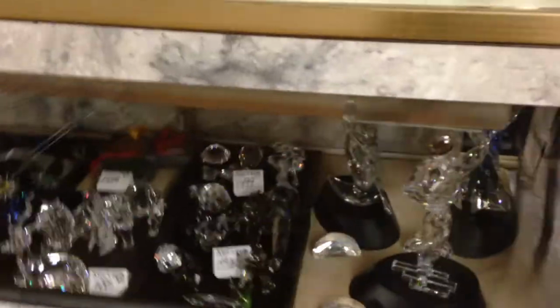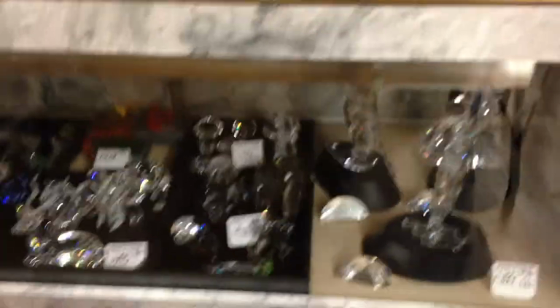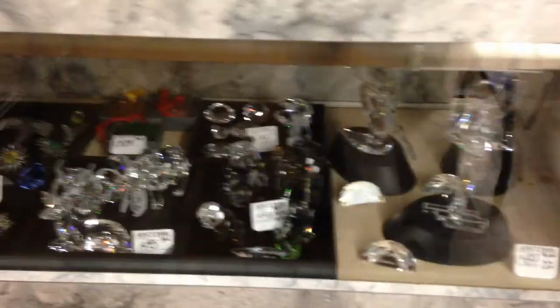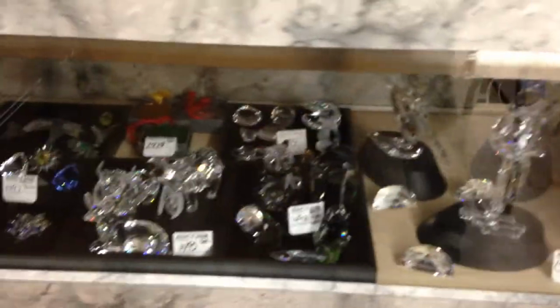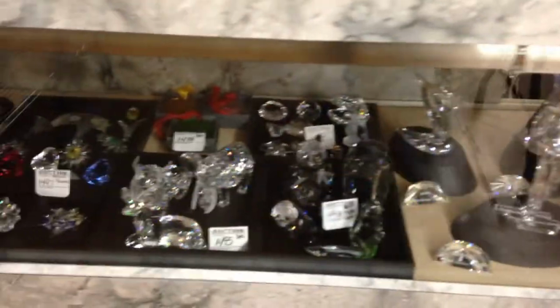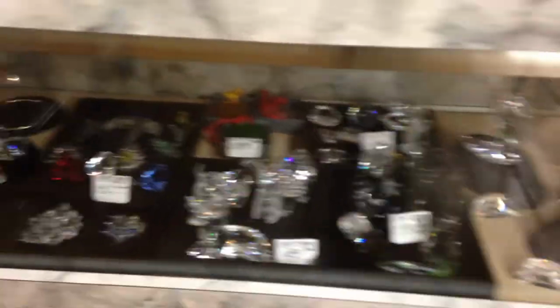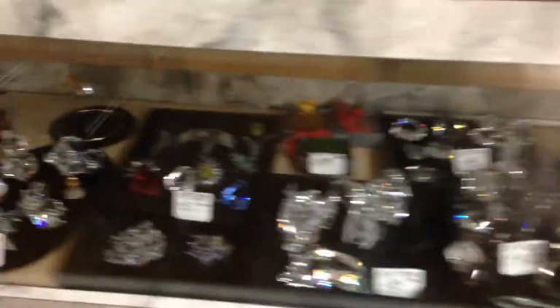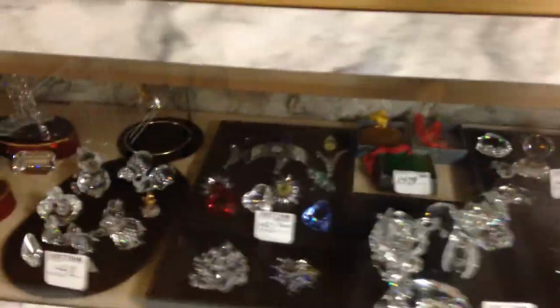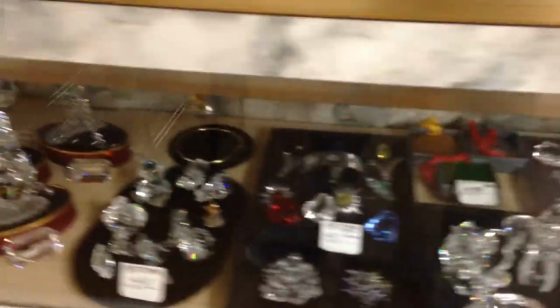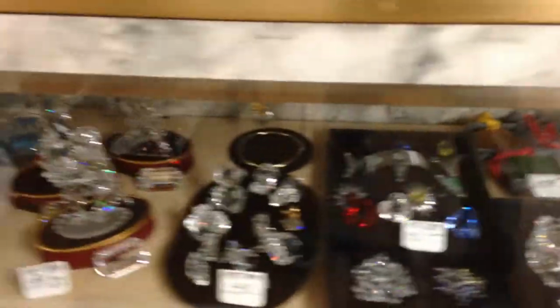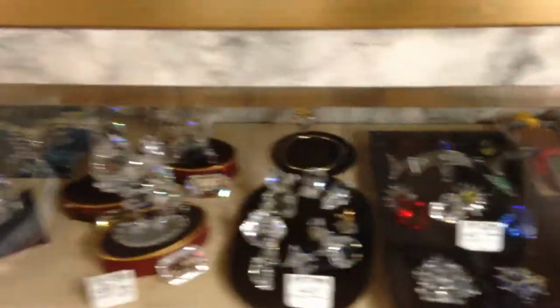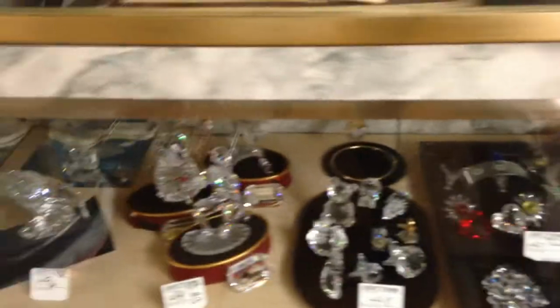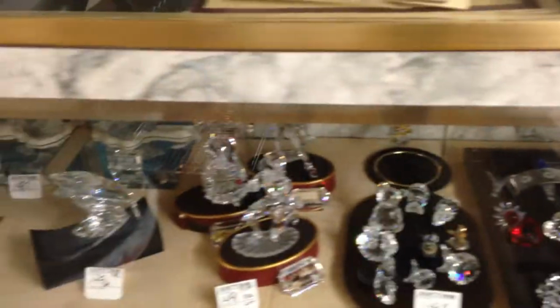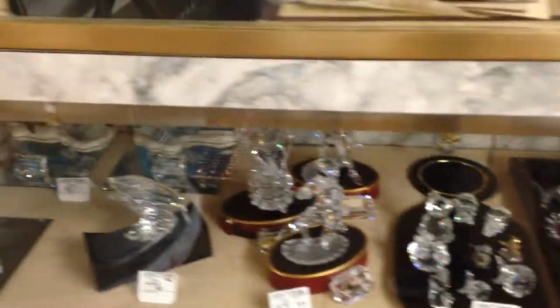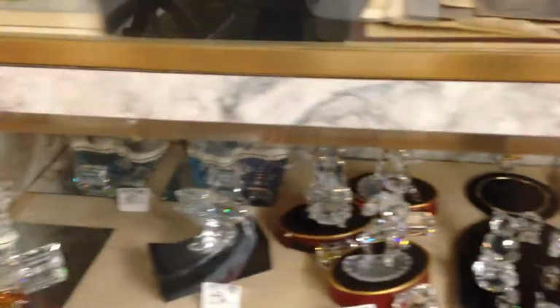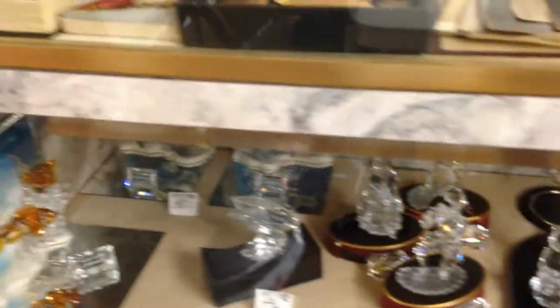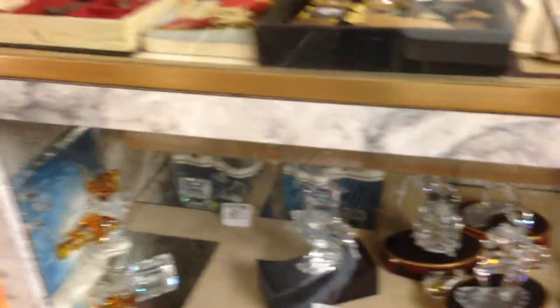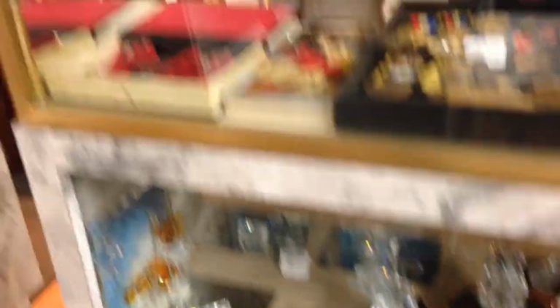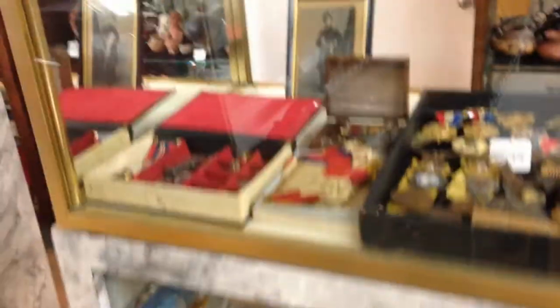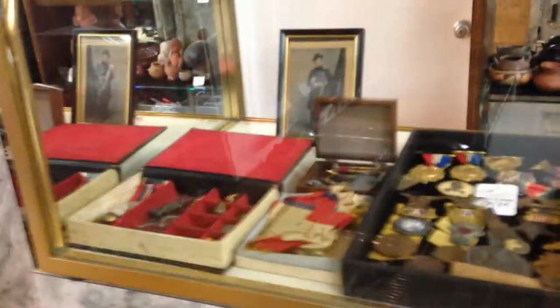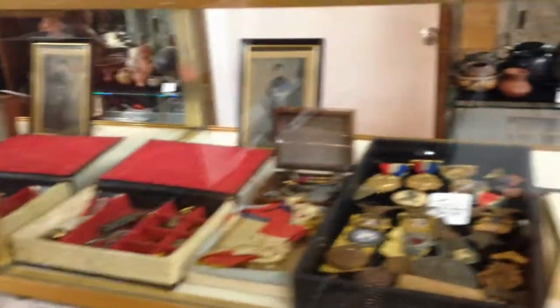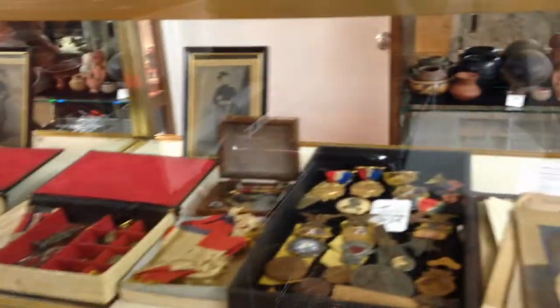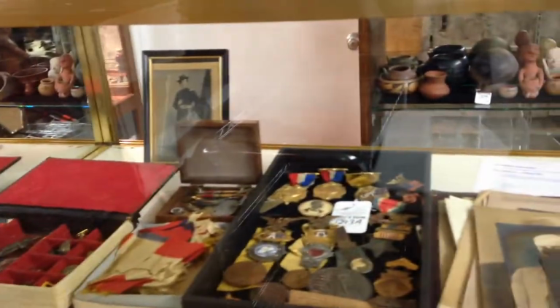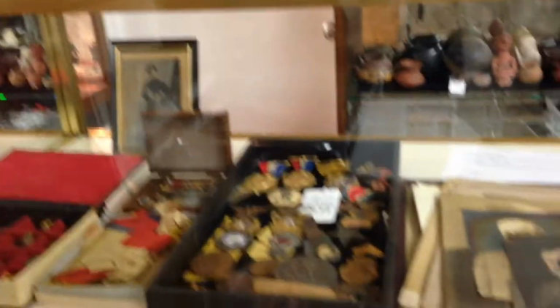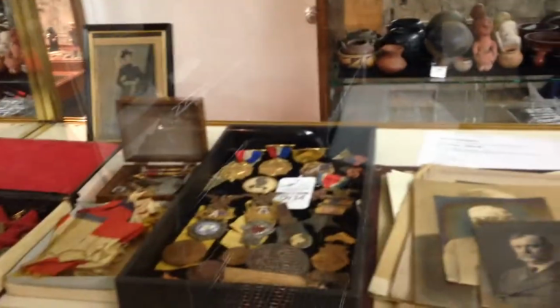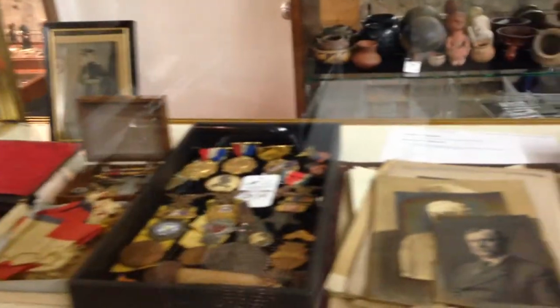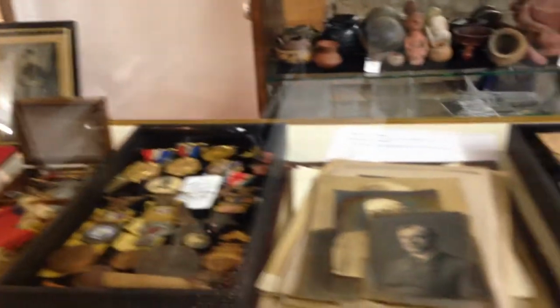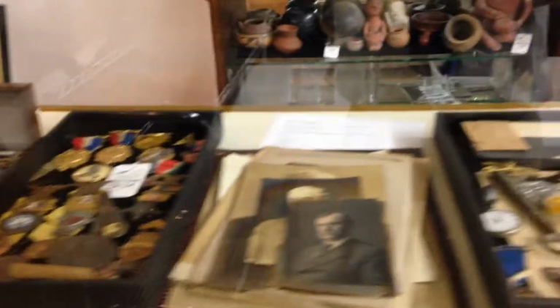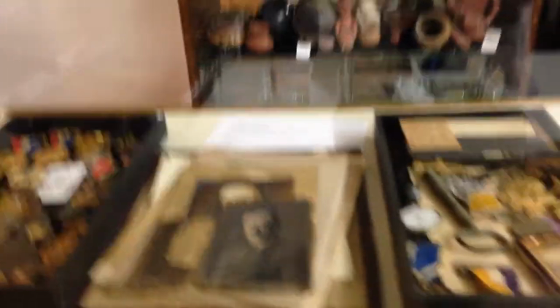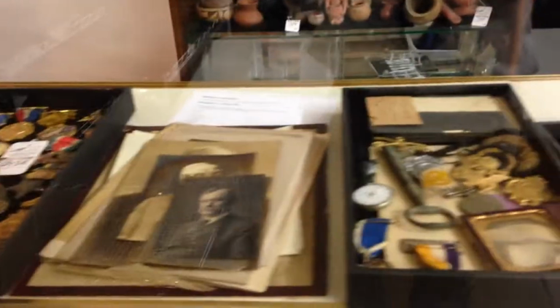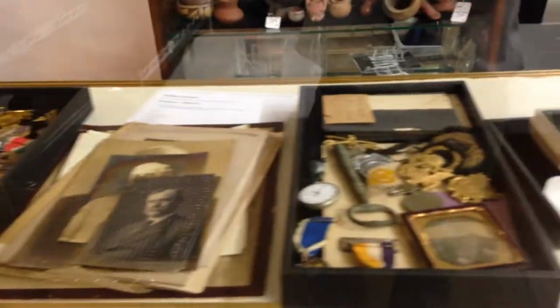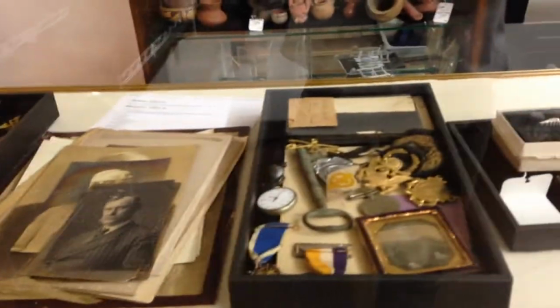Swarovskys. Nice collection of GAR medals — all from one person, one family.